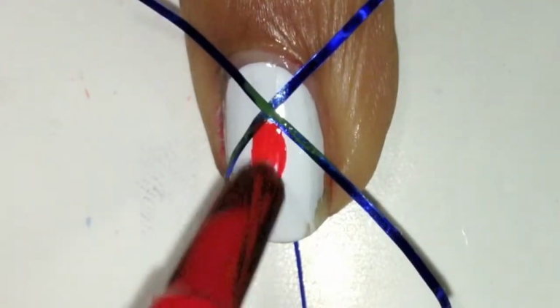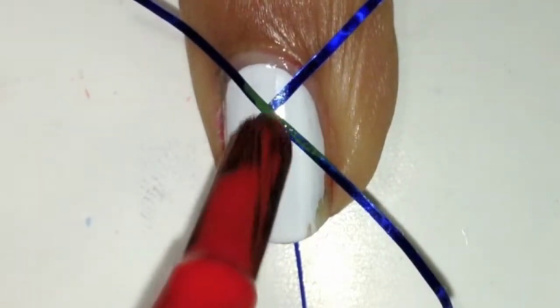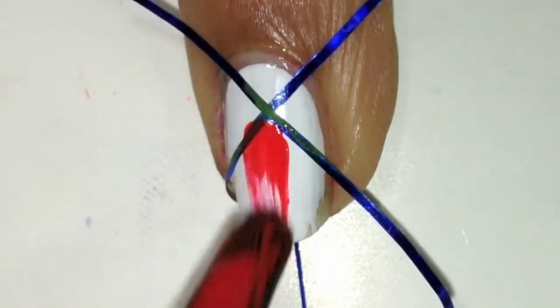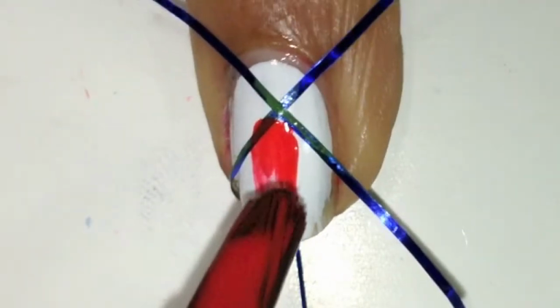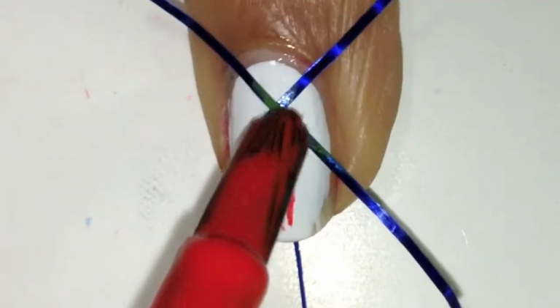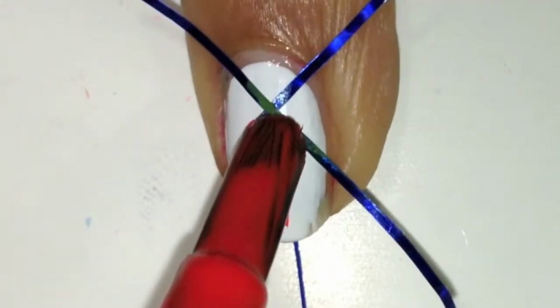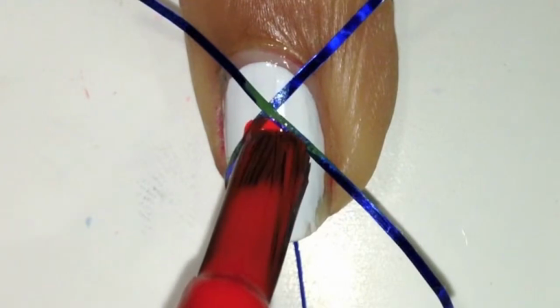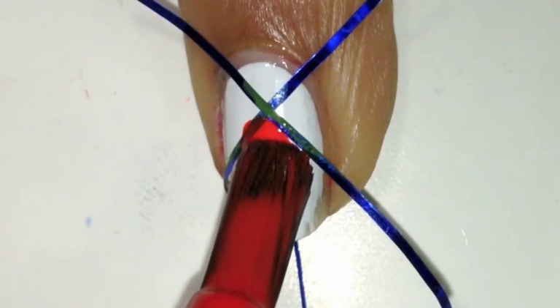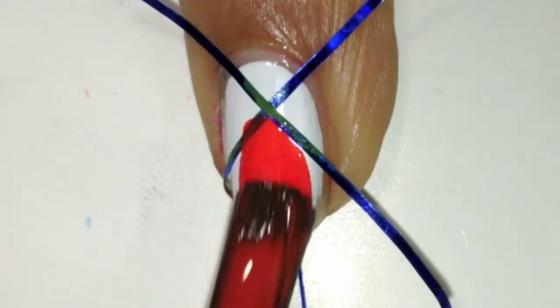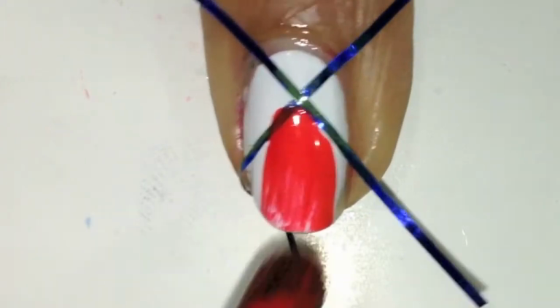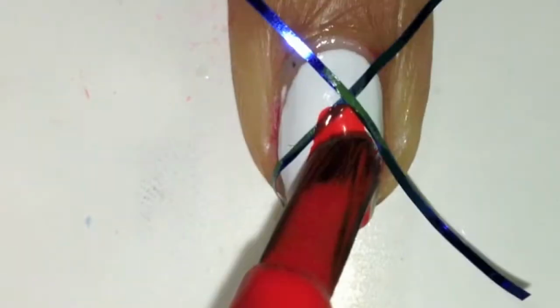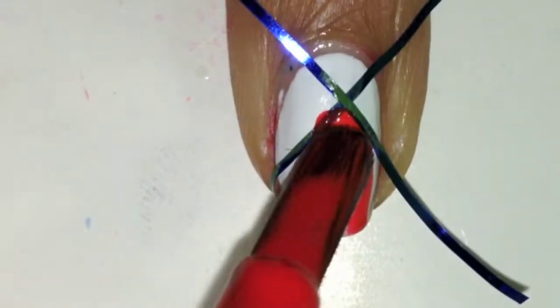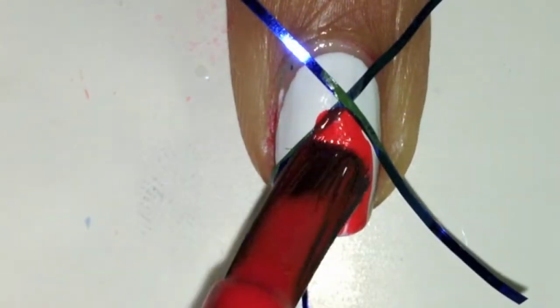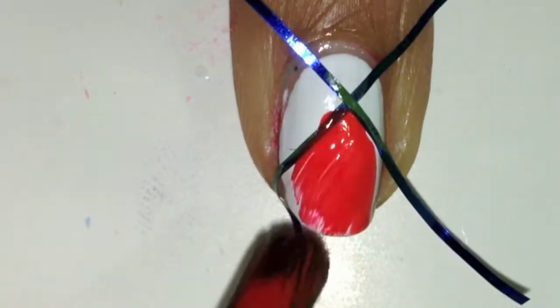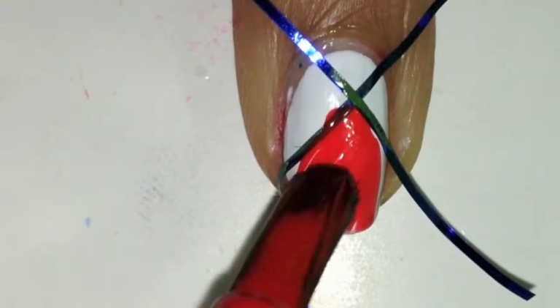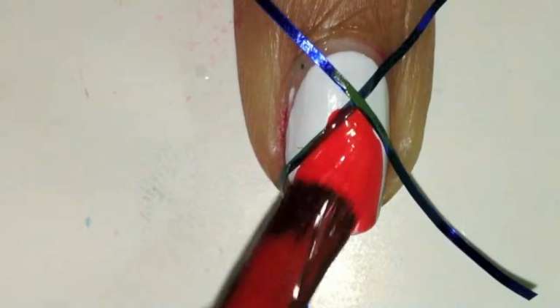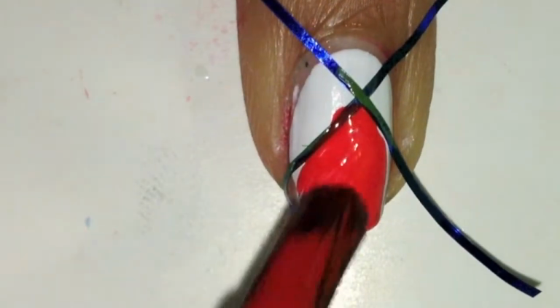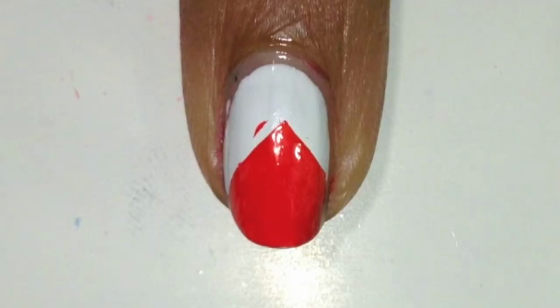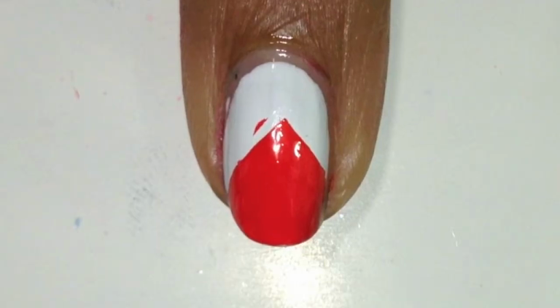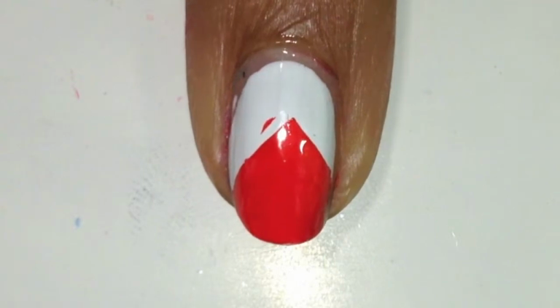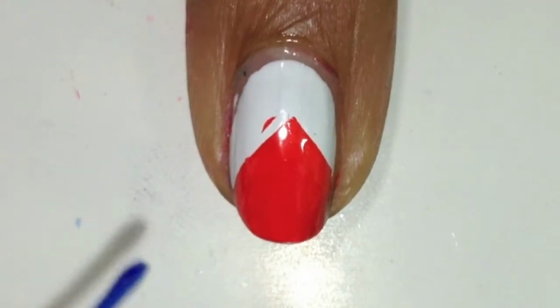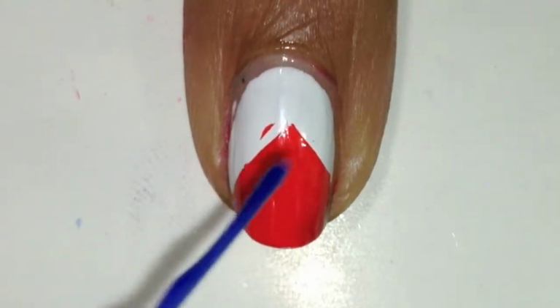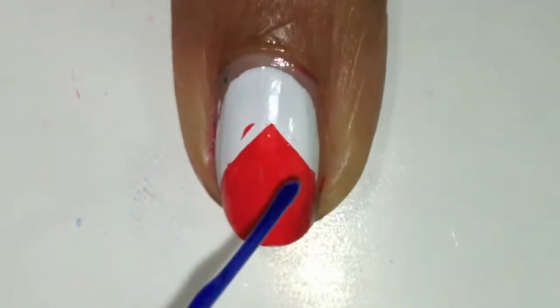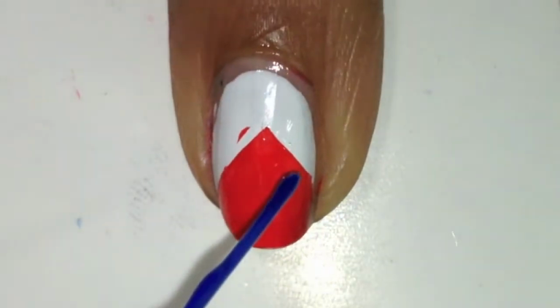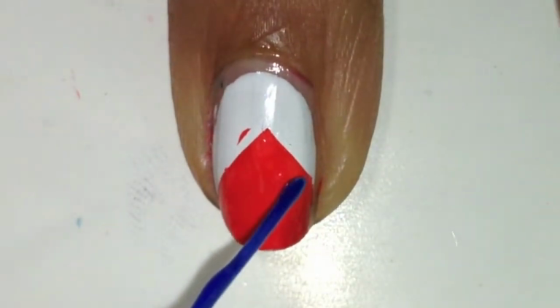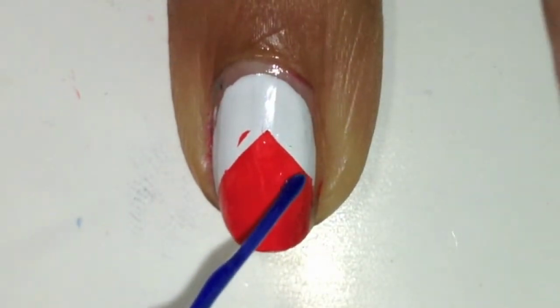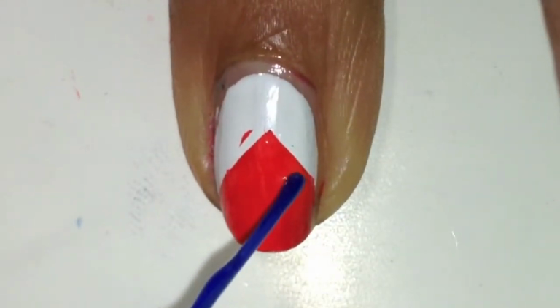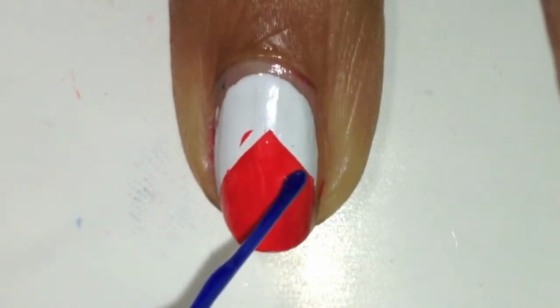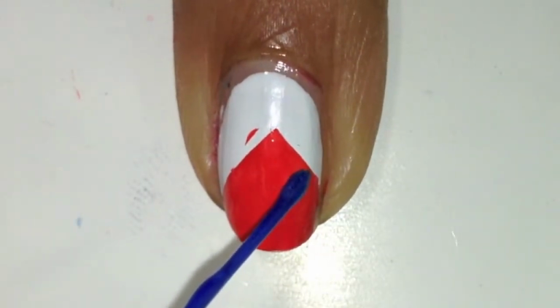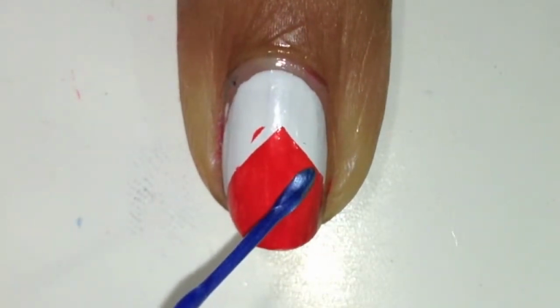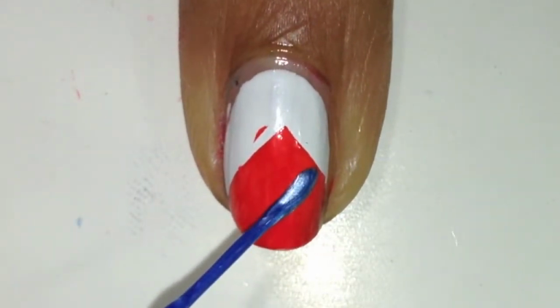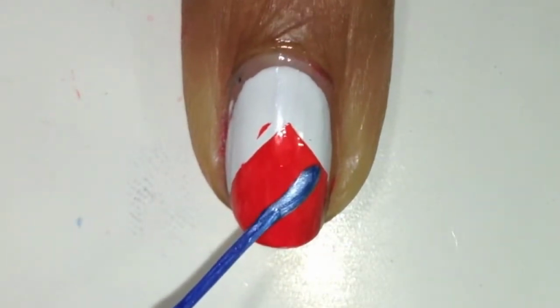First, put two pieces of striping tape or regular tape and fill it in with red. Remove the tape and then take your blue striper and draw an X through the red.